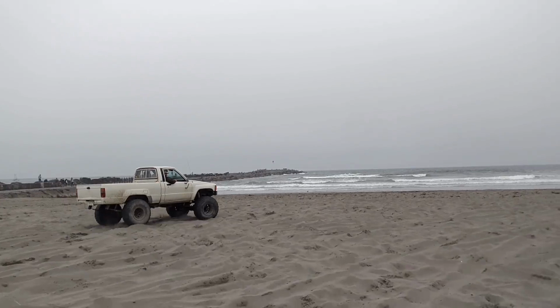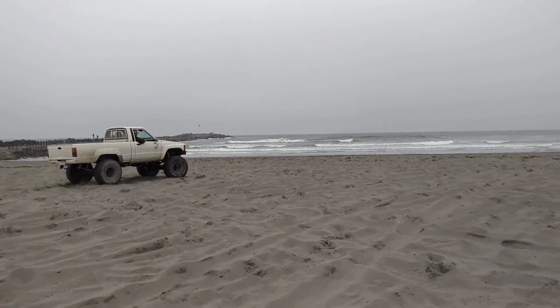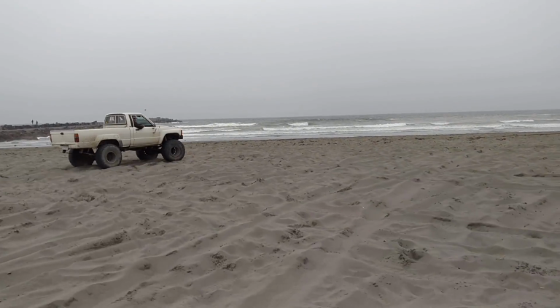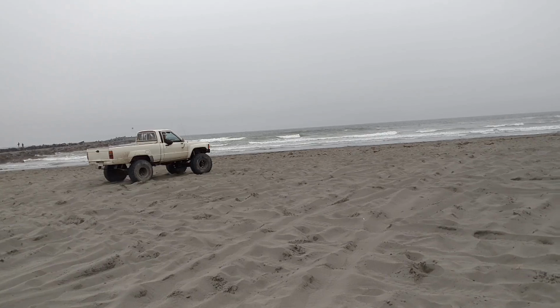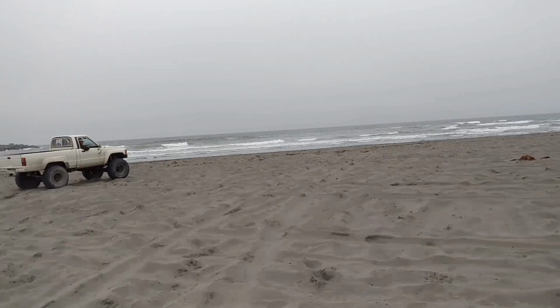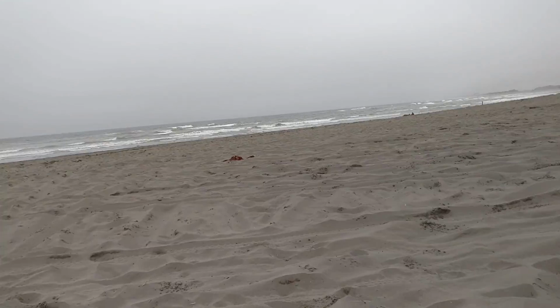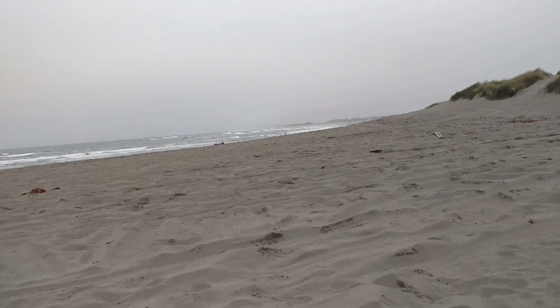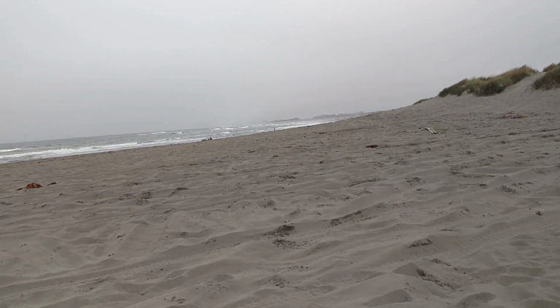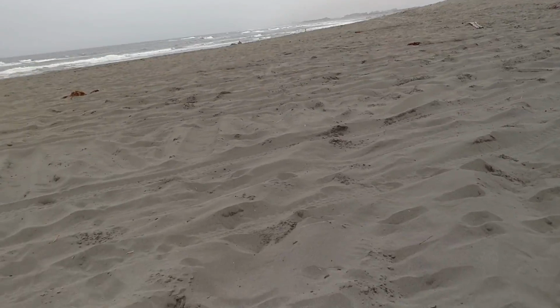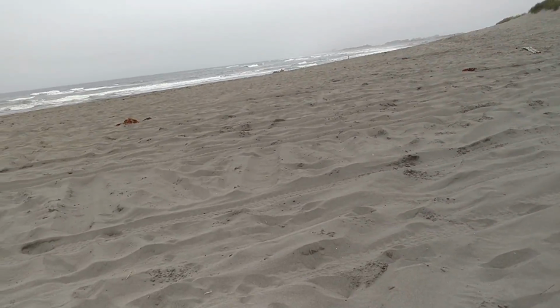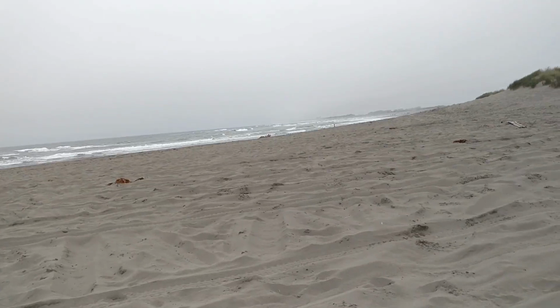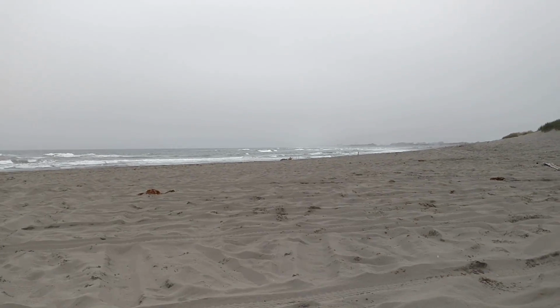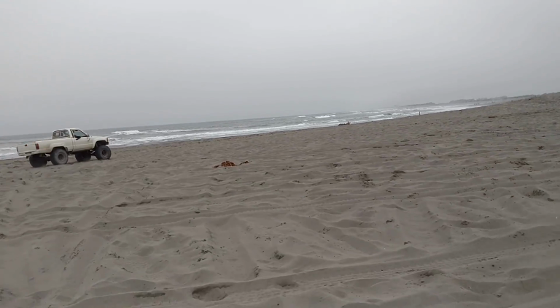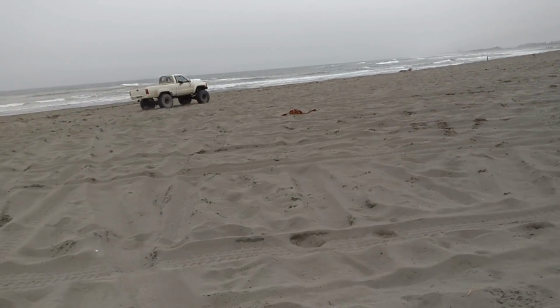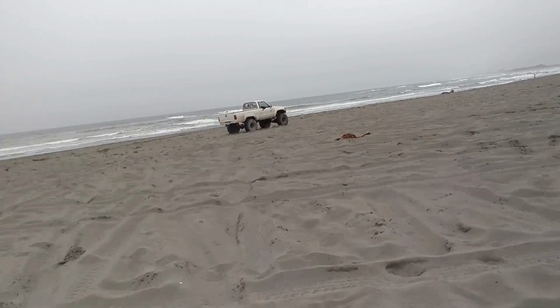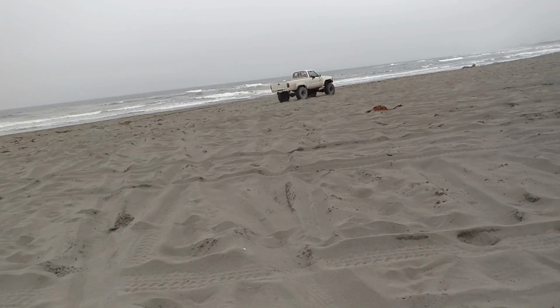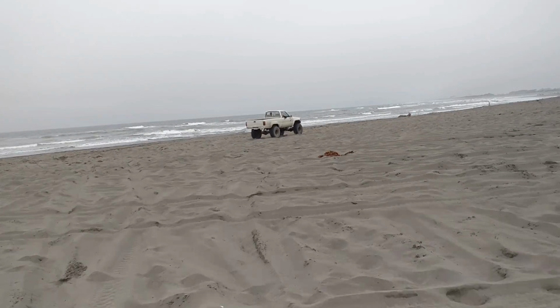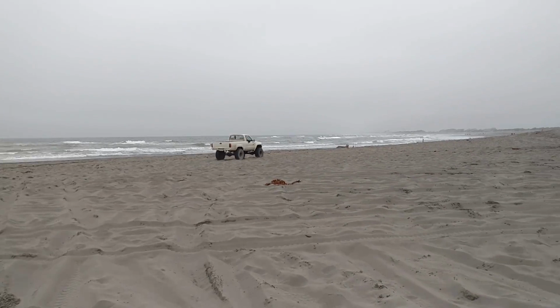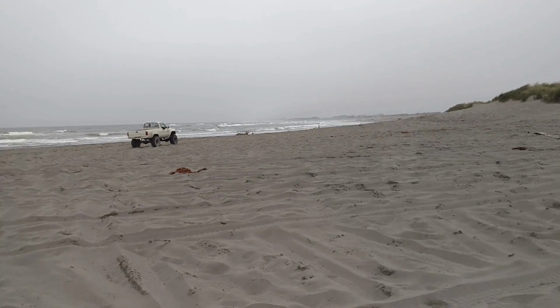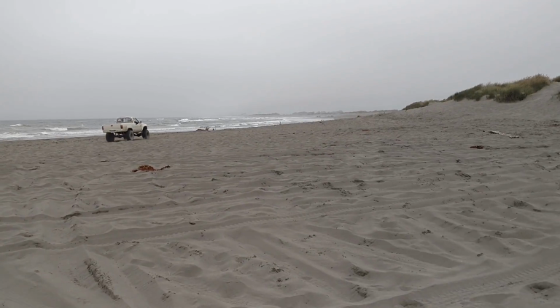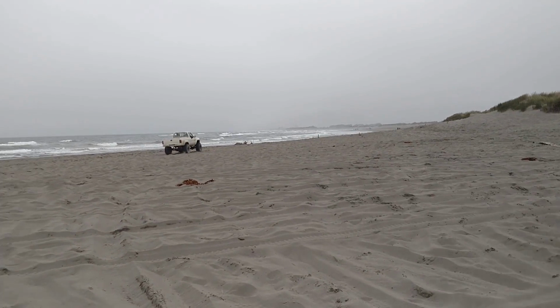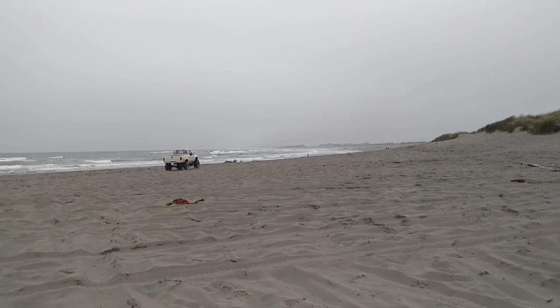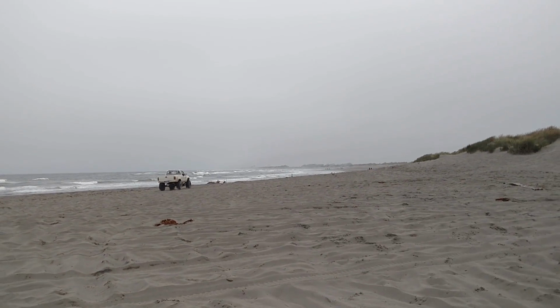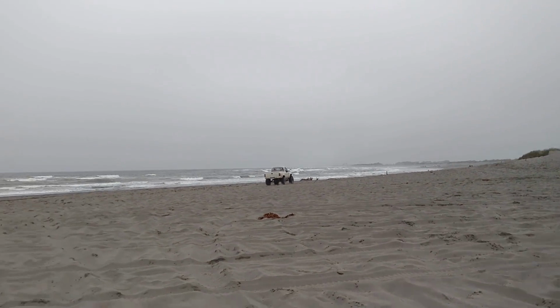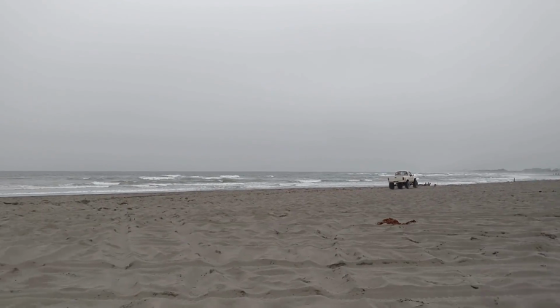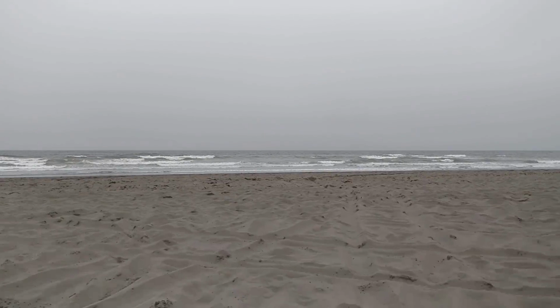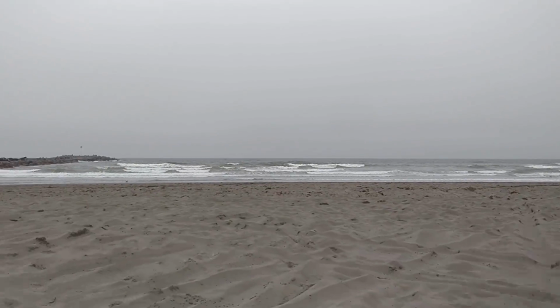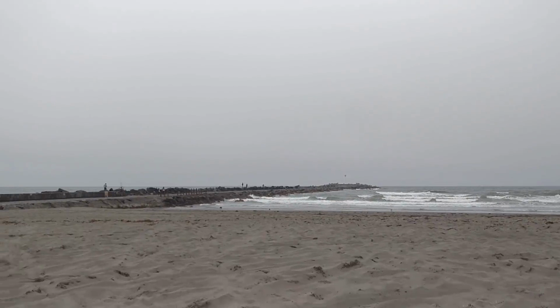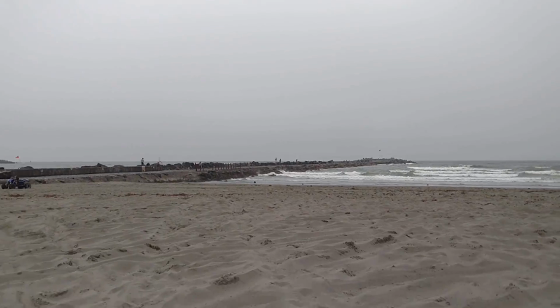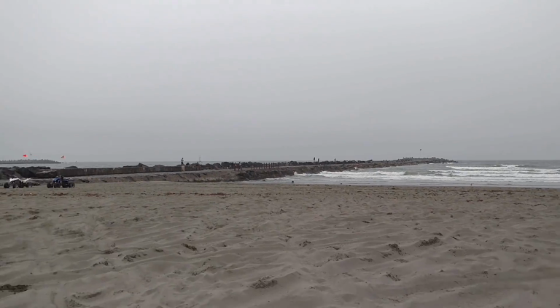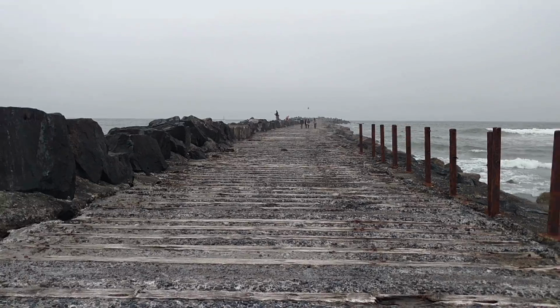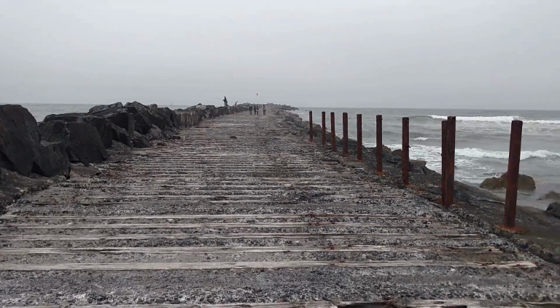Pretty cool. And then down here is all Samoa Beach — about, I want to say, 30 miles of beach. Very private. All right, we're going to walk on the jetty itself.